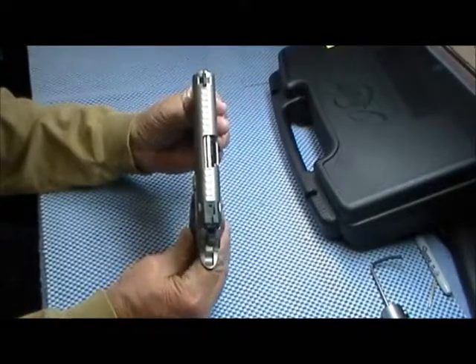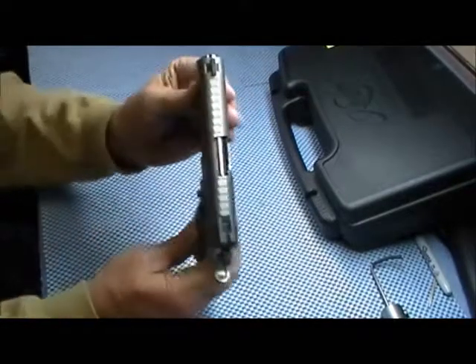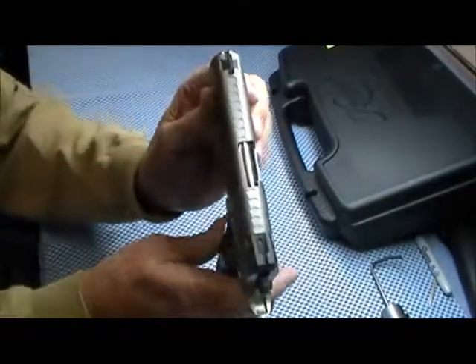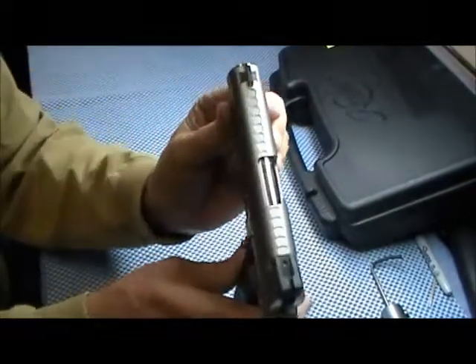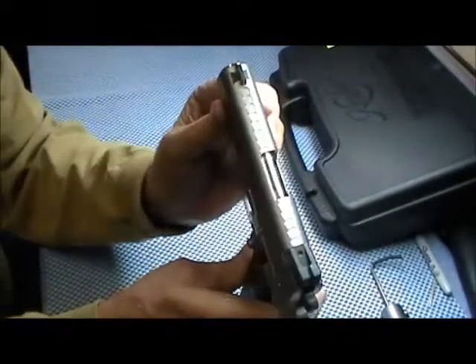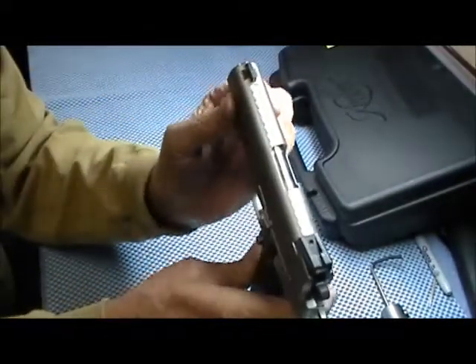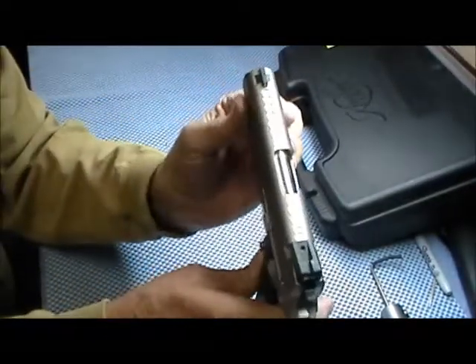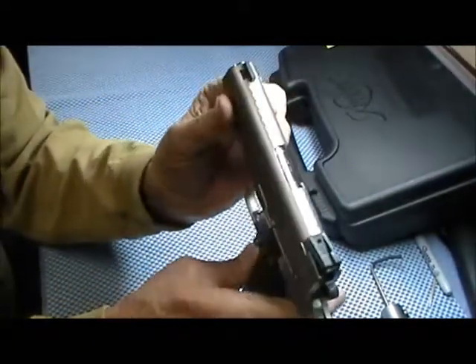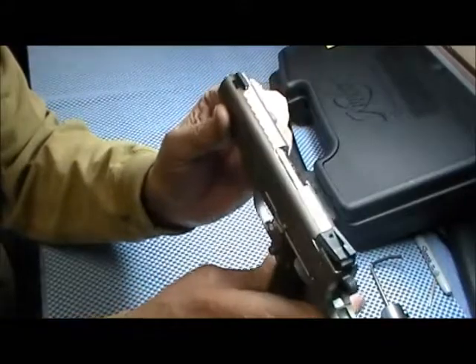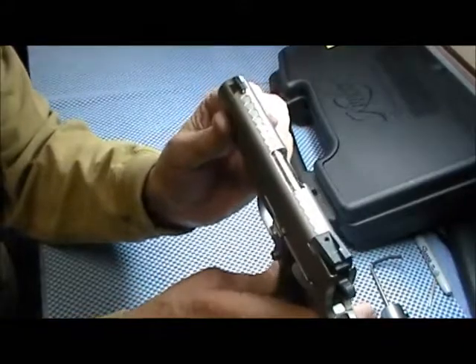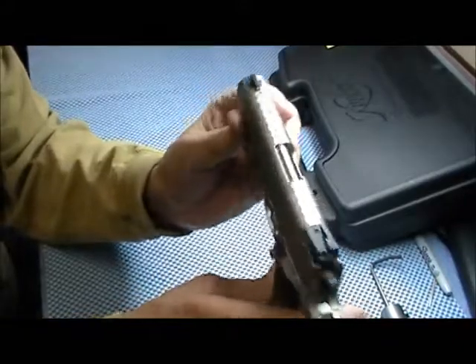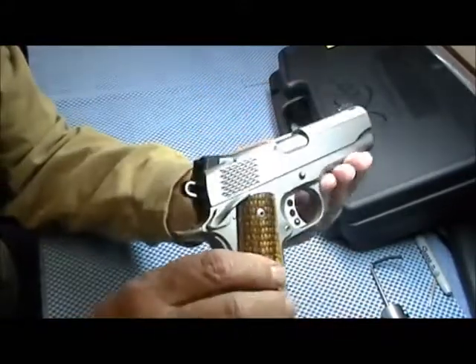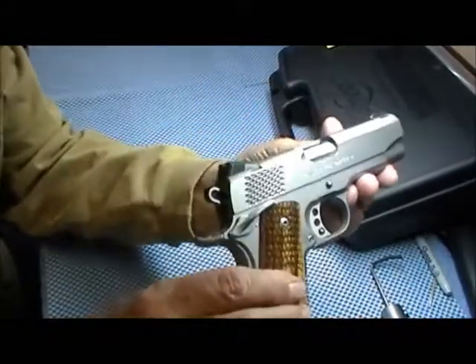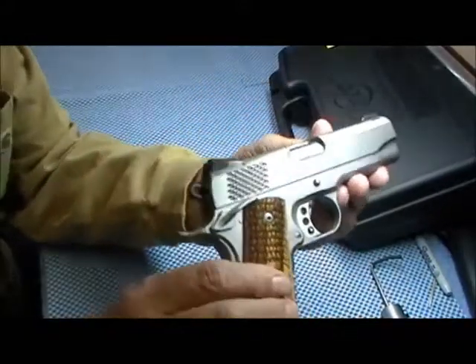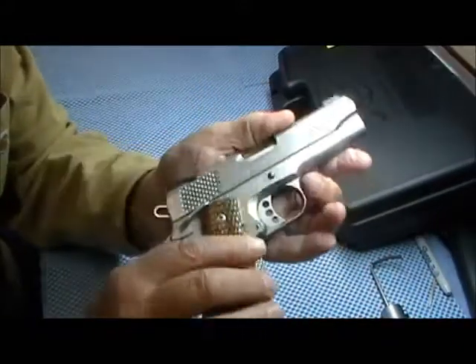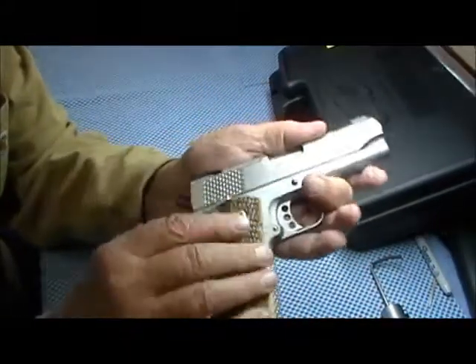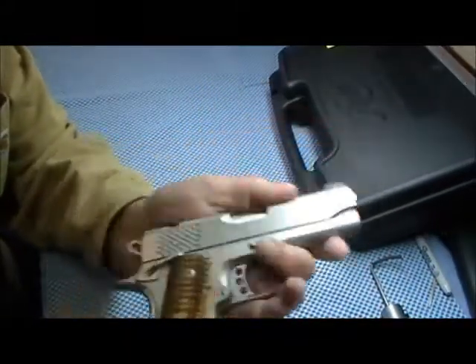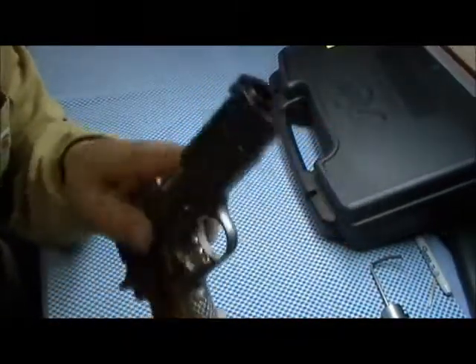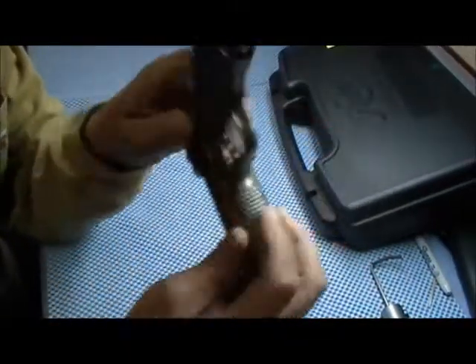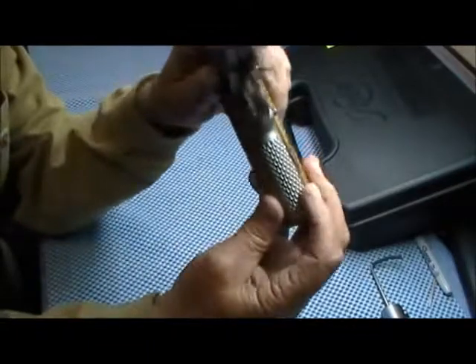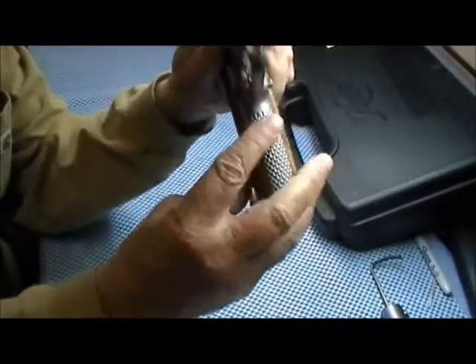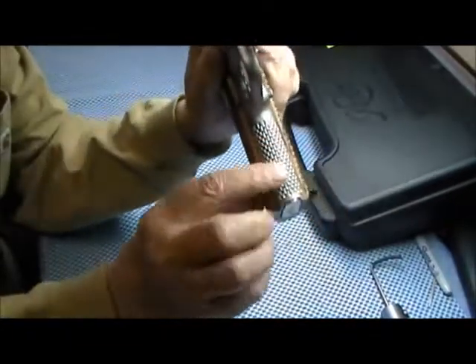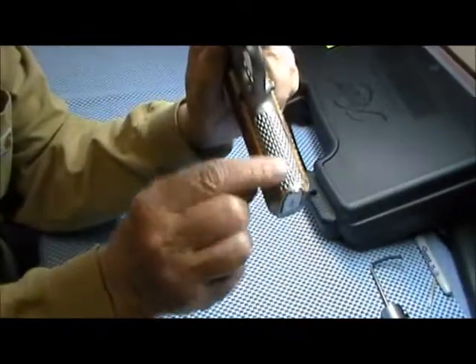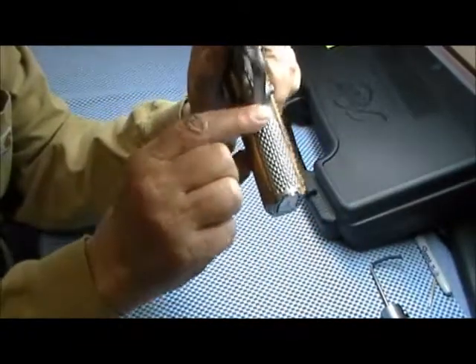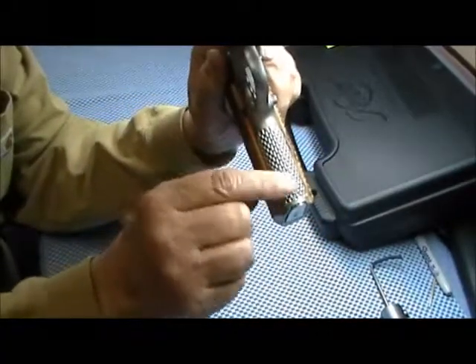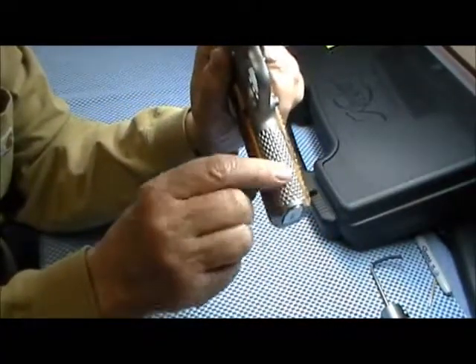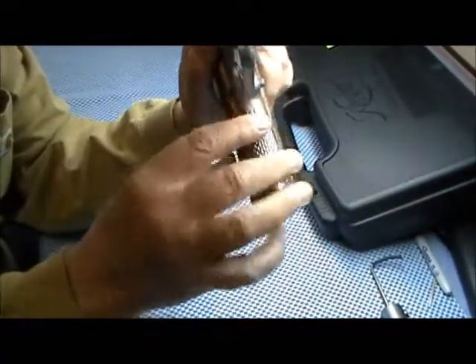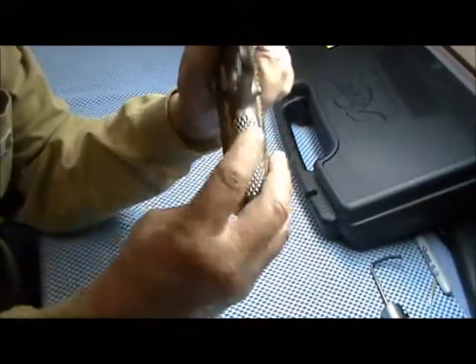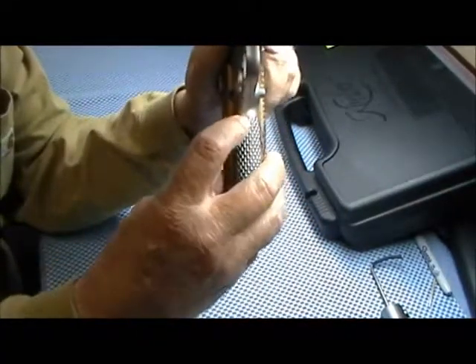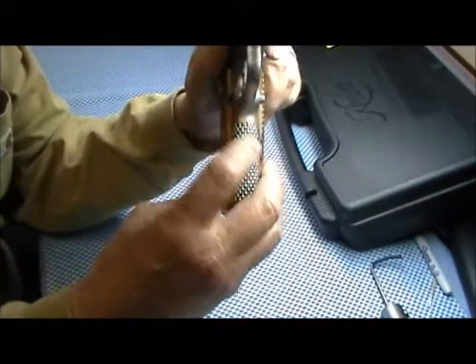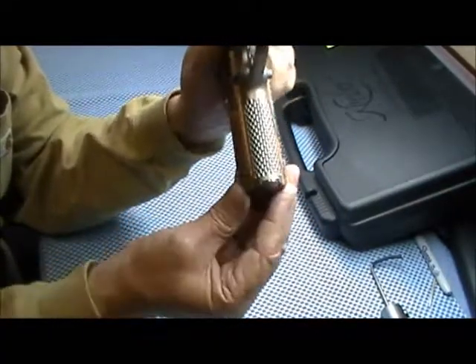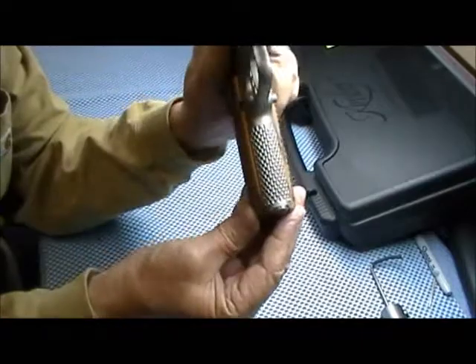Just a pretty weapon. You can see the scale pattern on the top, and this here is a scale pattern but it's almost like stippling — little gouges in there.